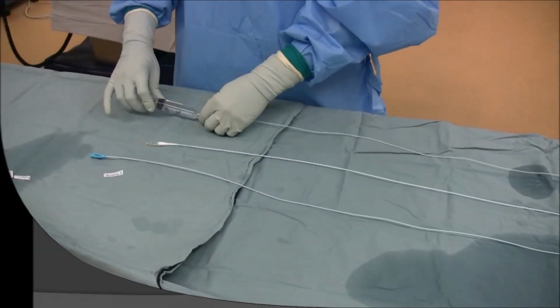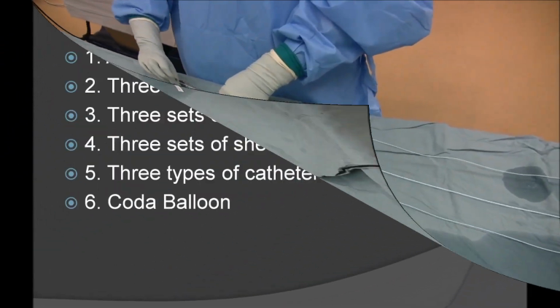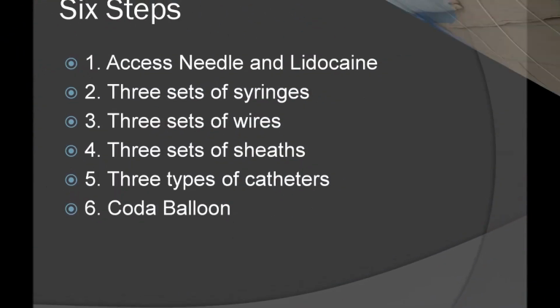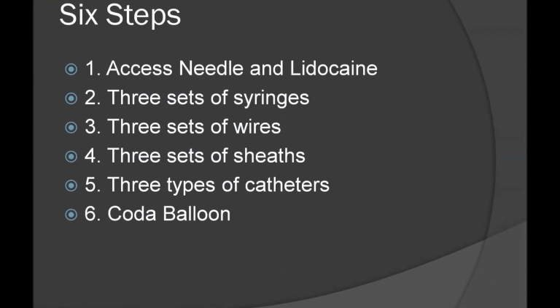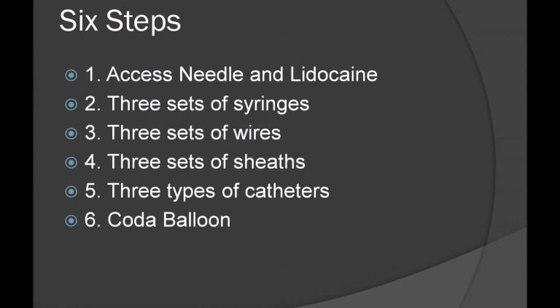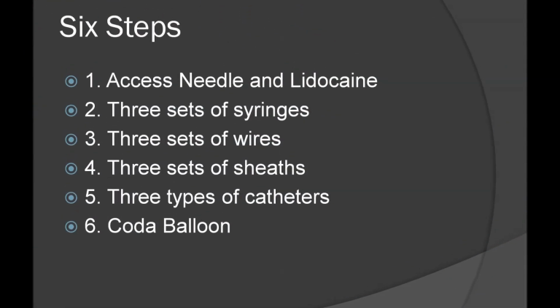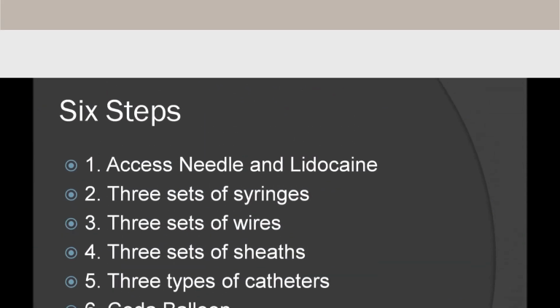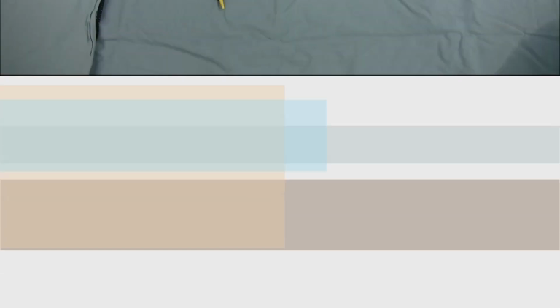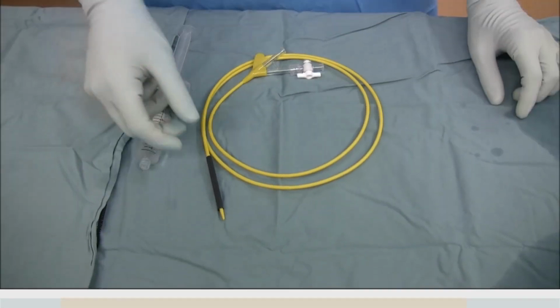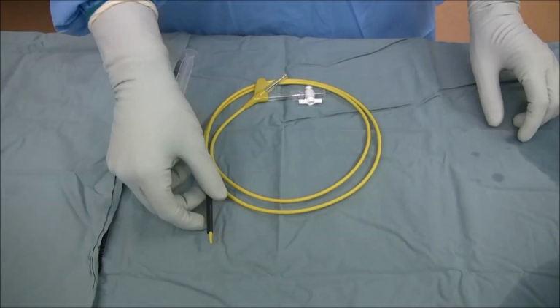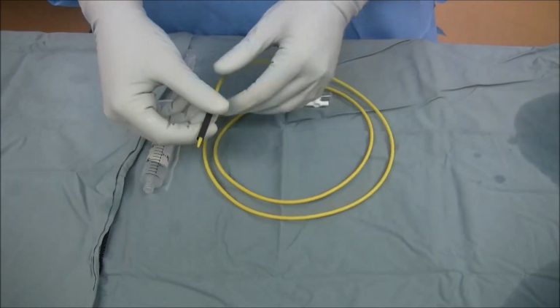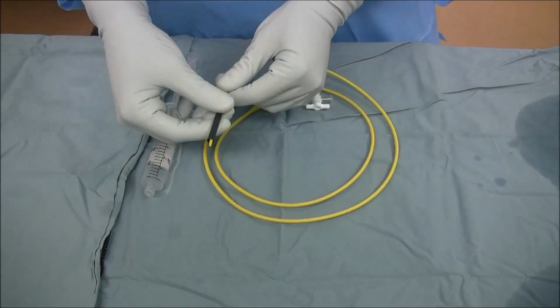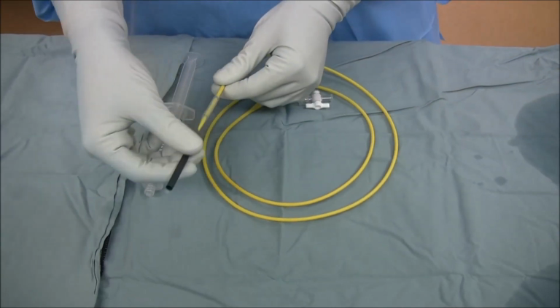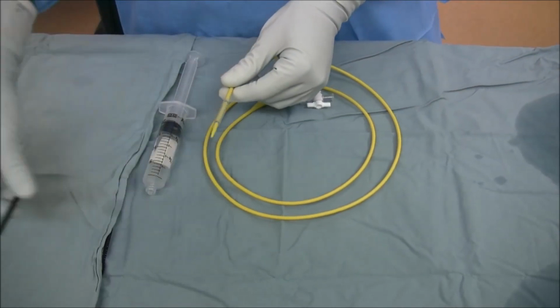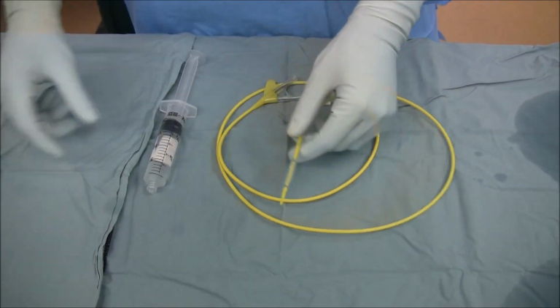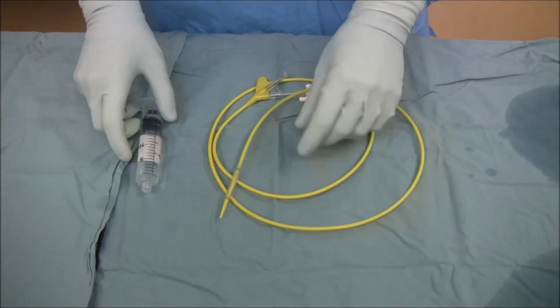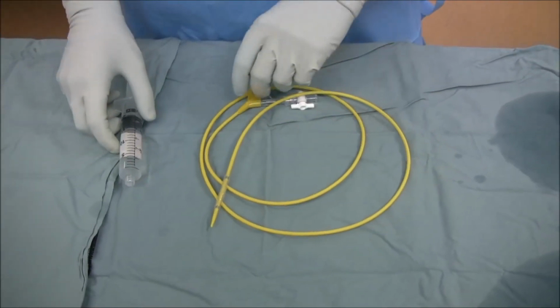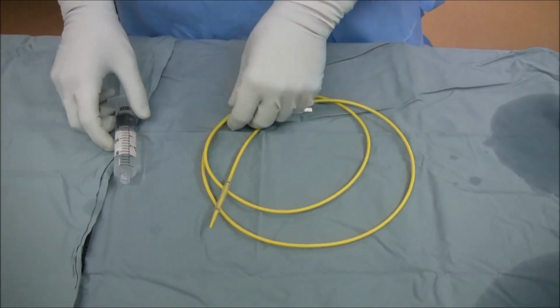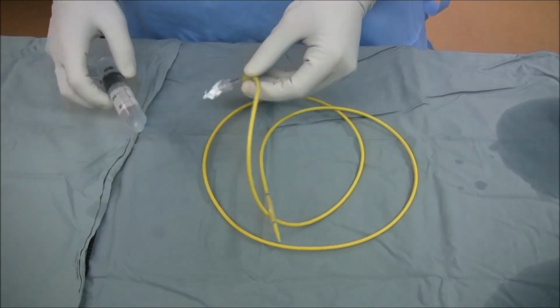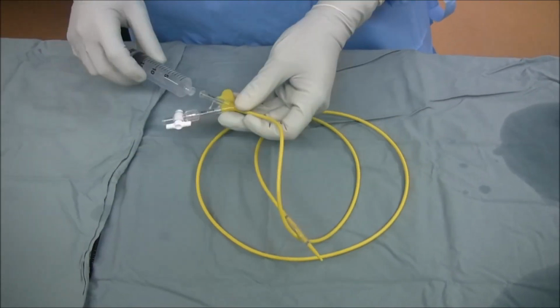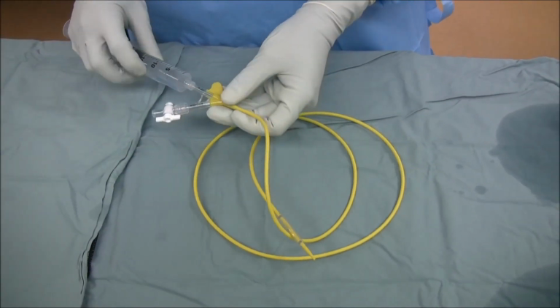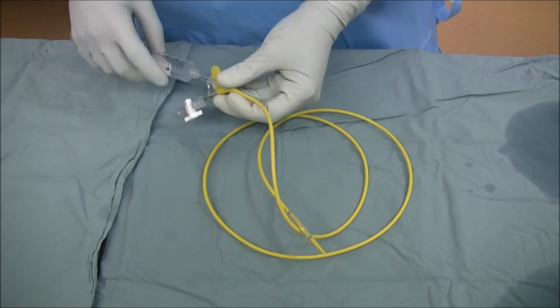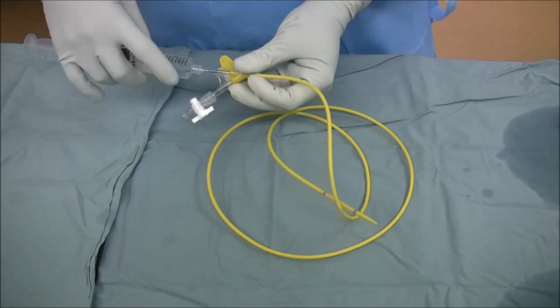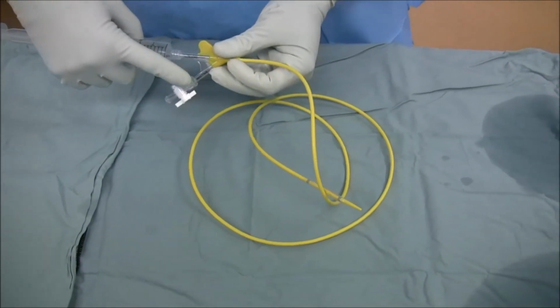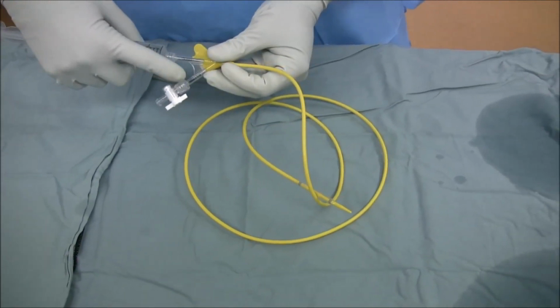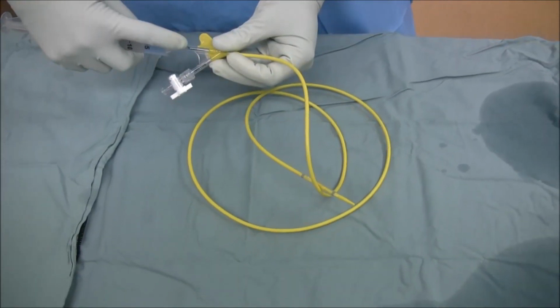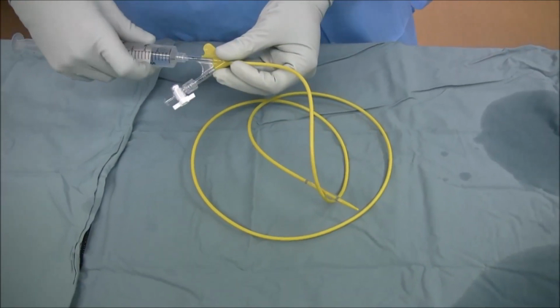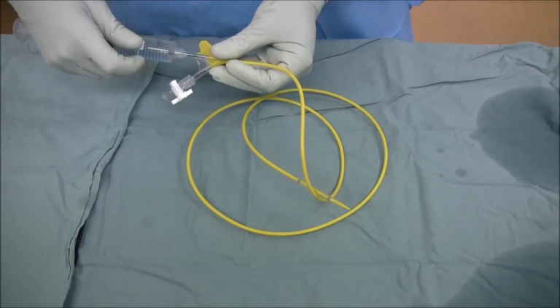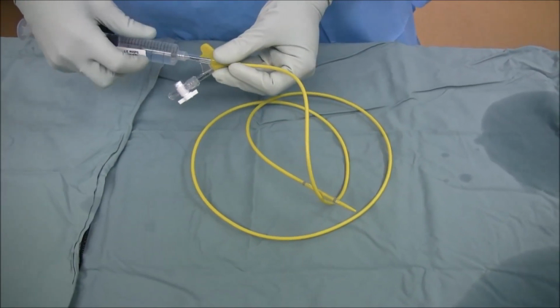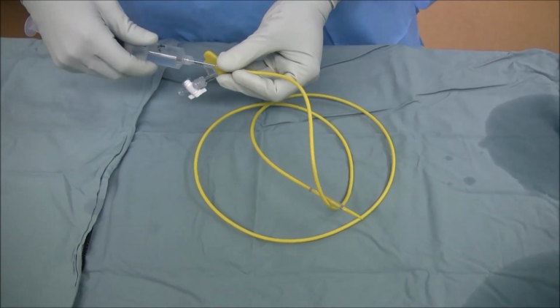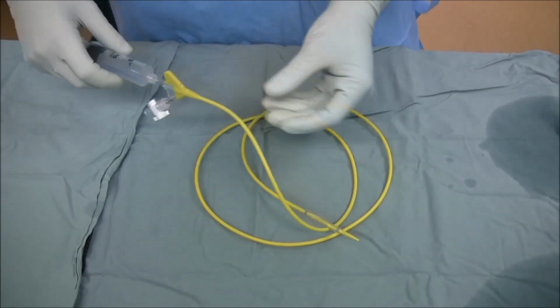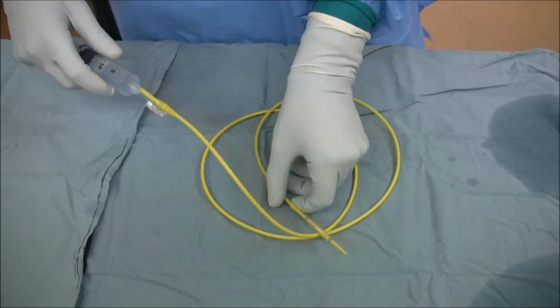The final step is the preparation of the Kota balloon. The protective black sleeve is removed and discarded, and the inline port — not the balloon port with the white stopcock — is flushed.